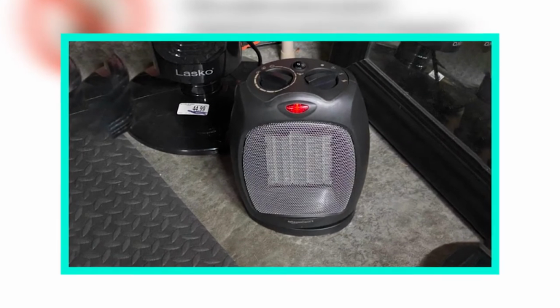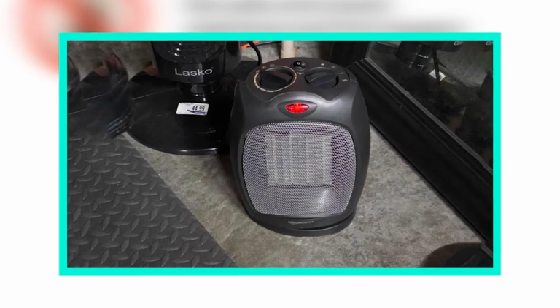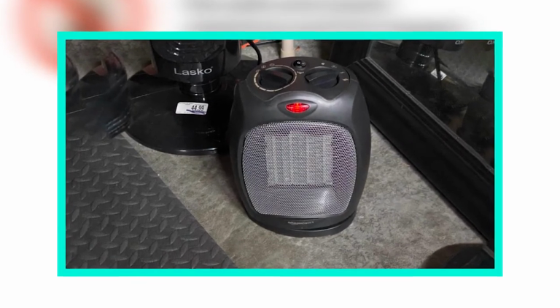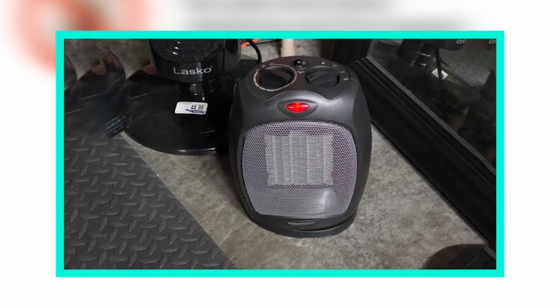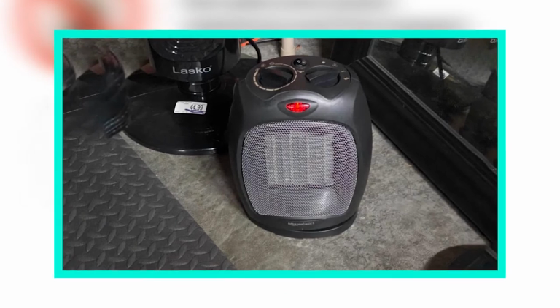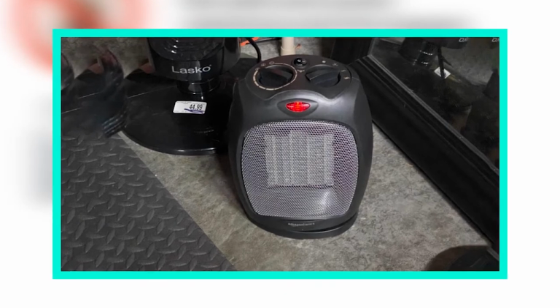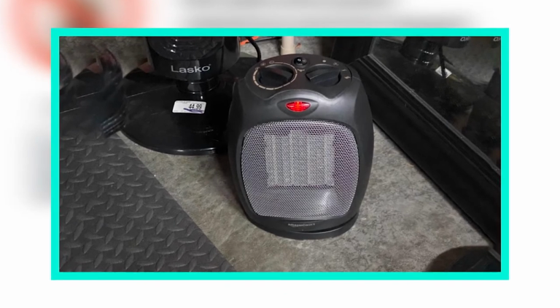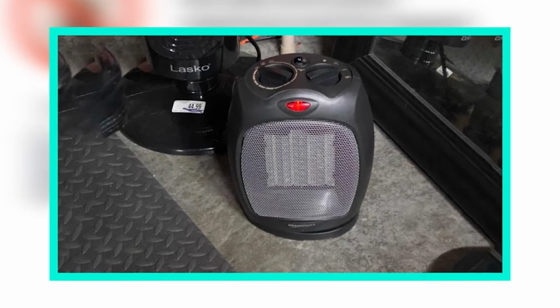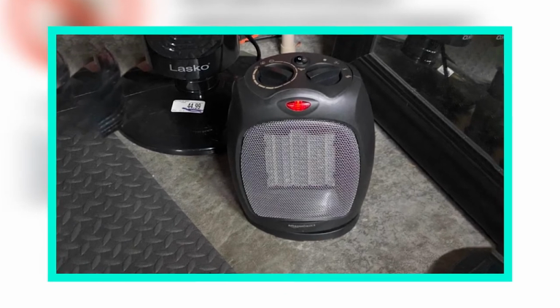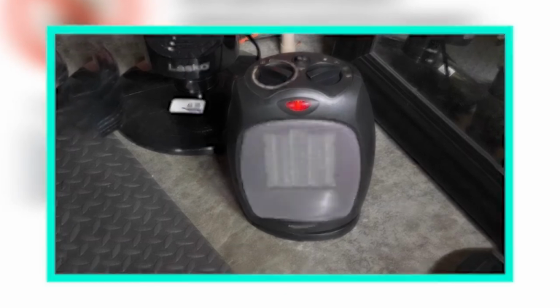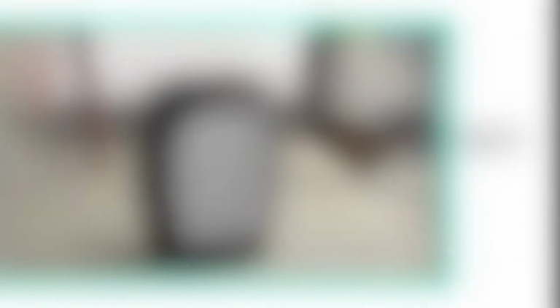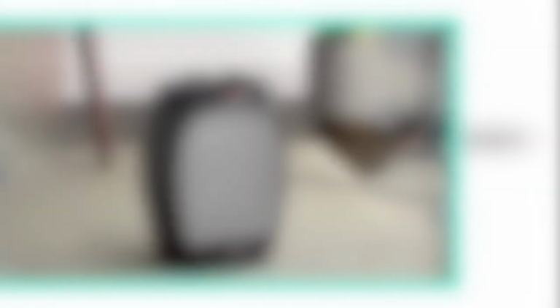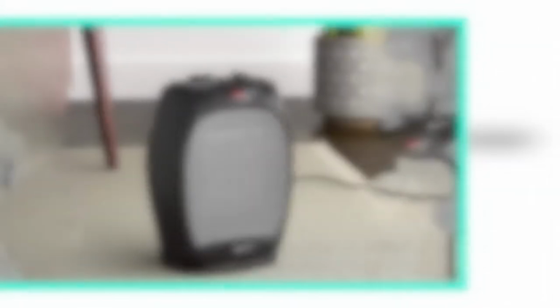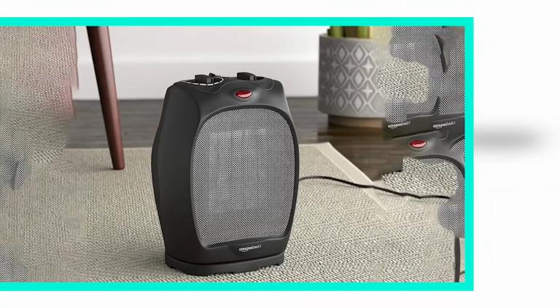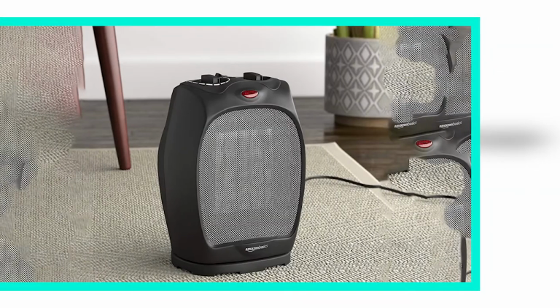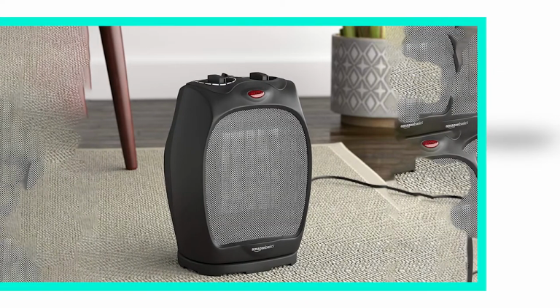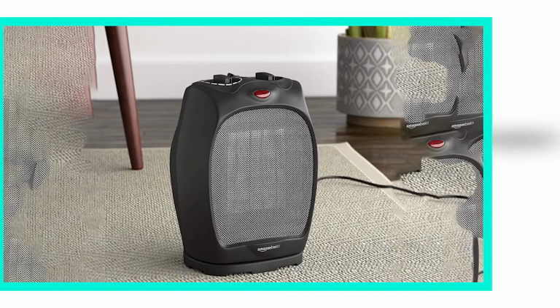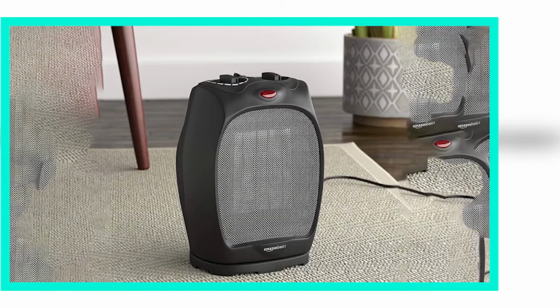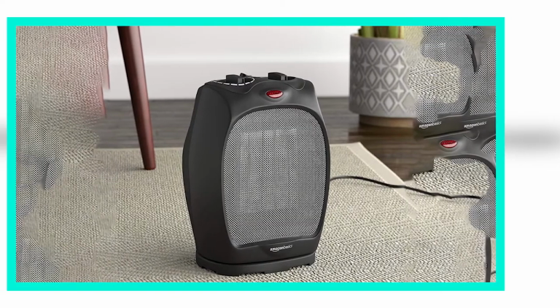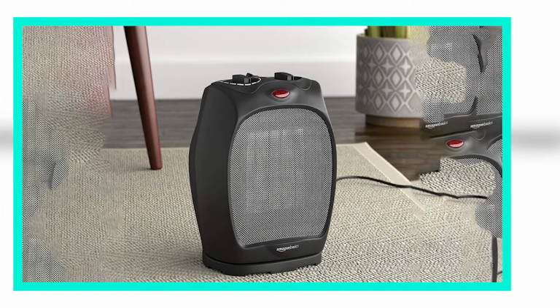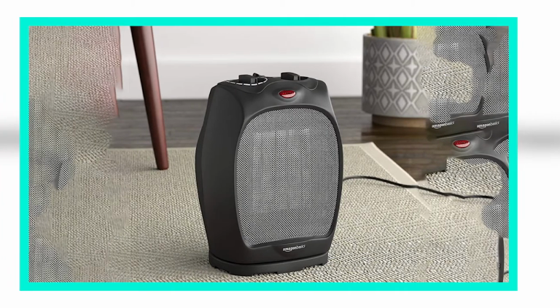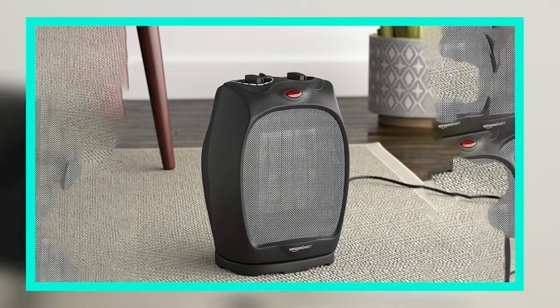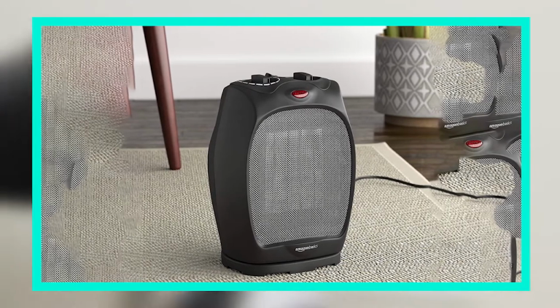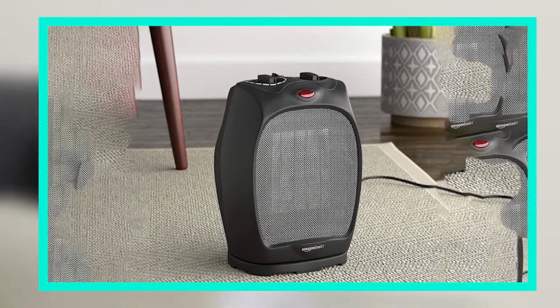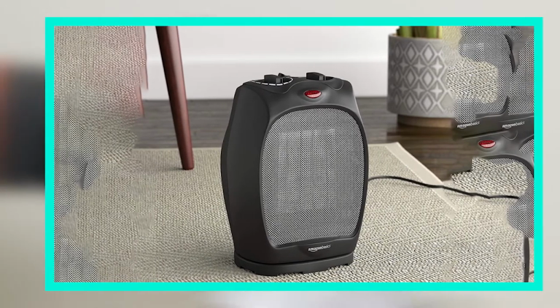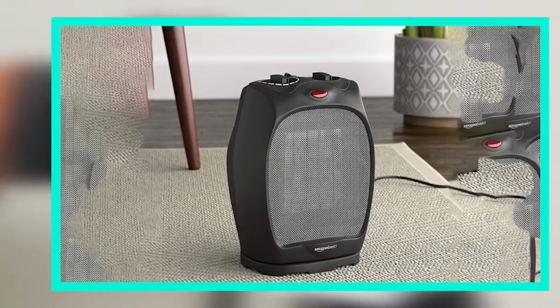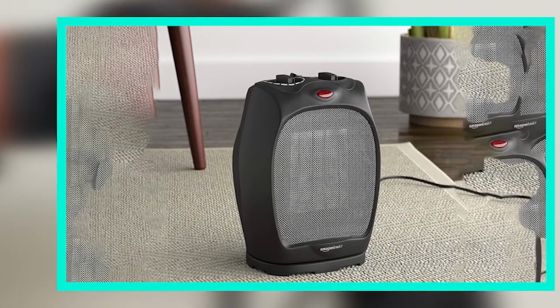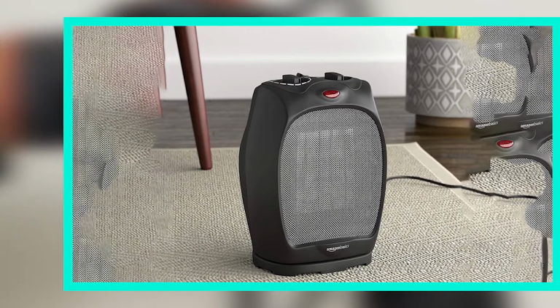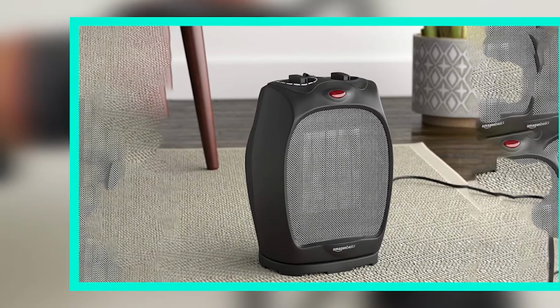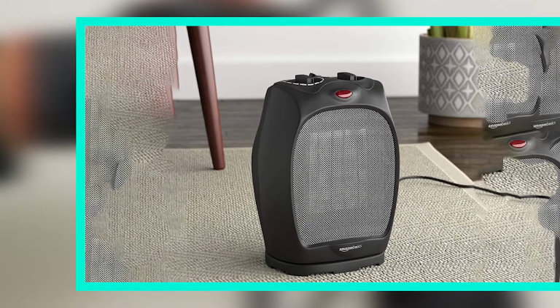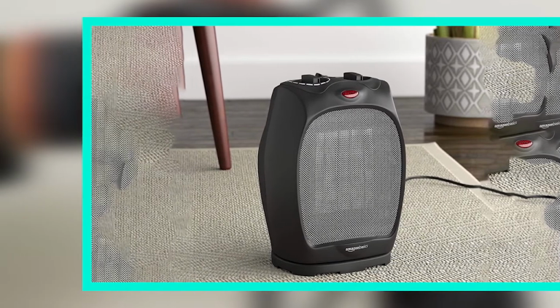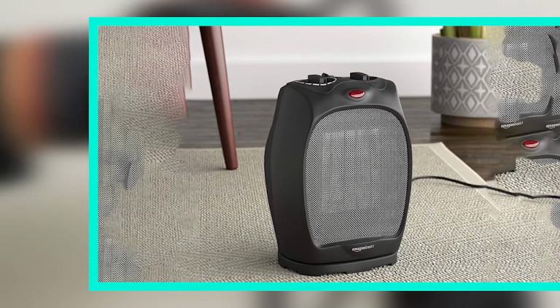The best thing about this heater is that it heats up quickly. It is also very quiet — it will not make a lot of noise, and you can place it on the floor without disturbing anyone else in the house.